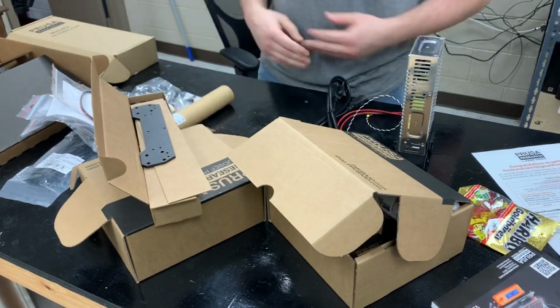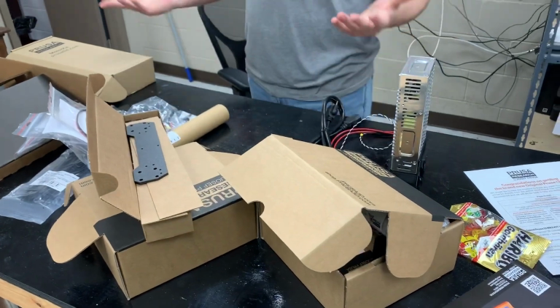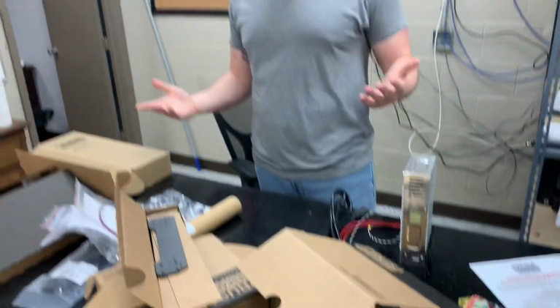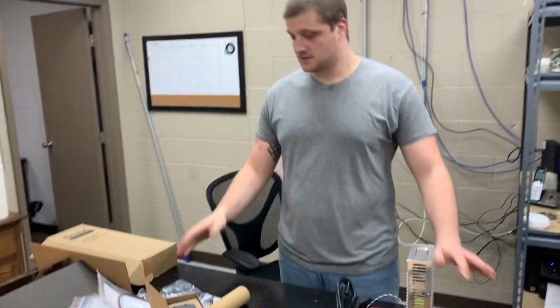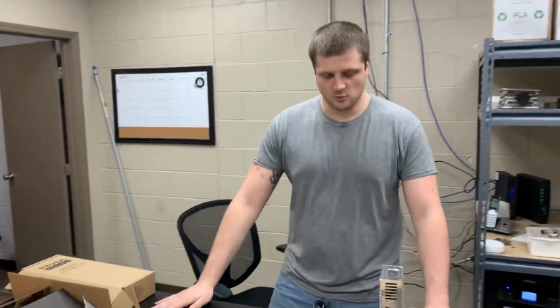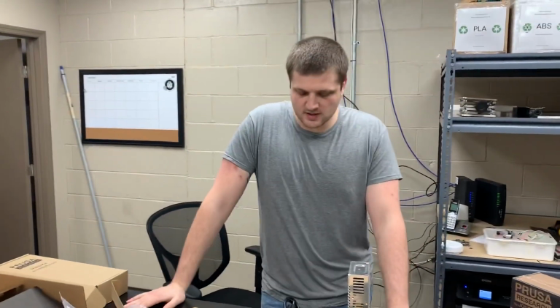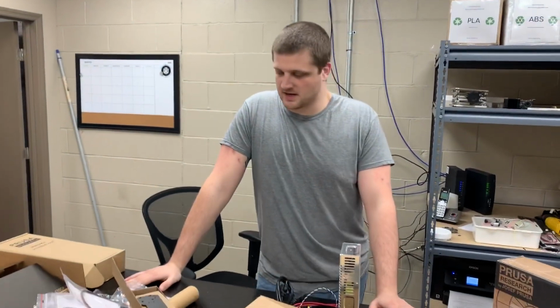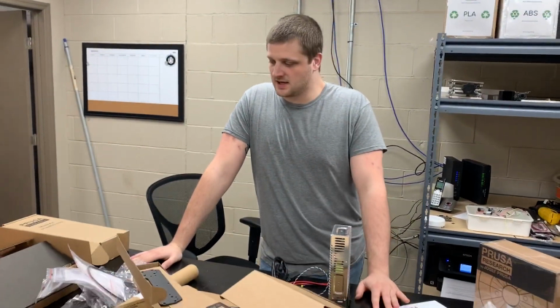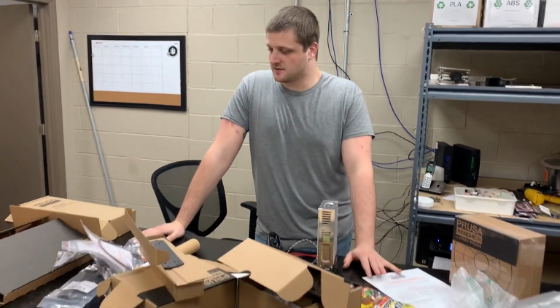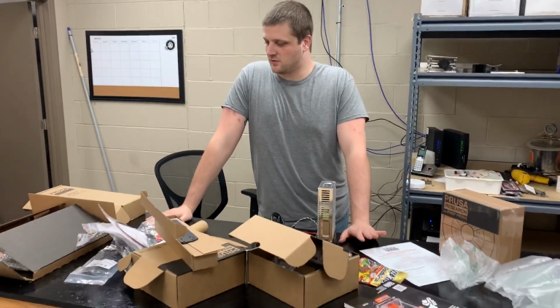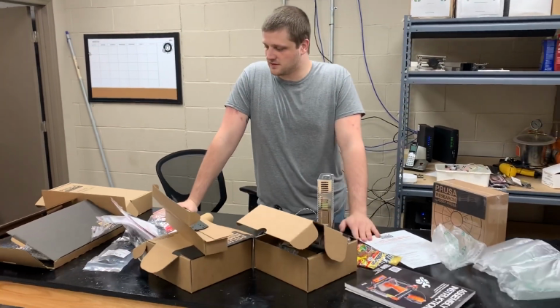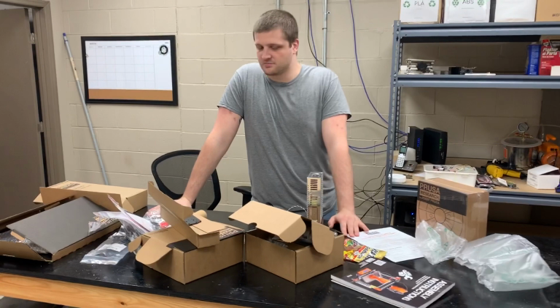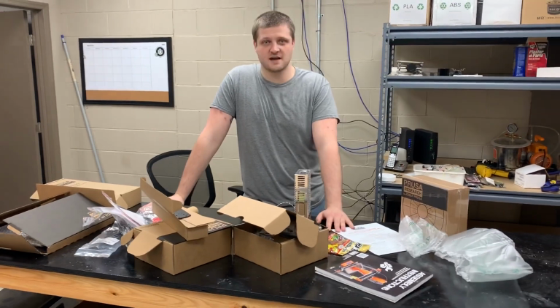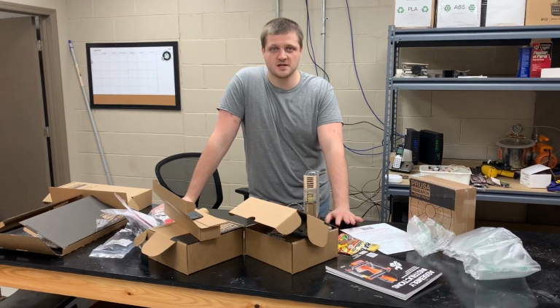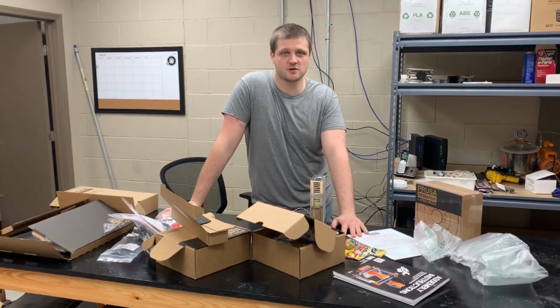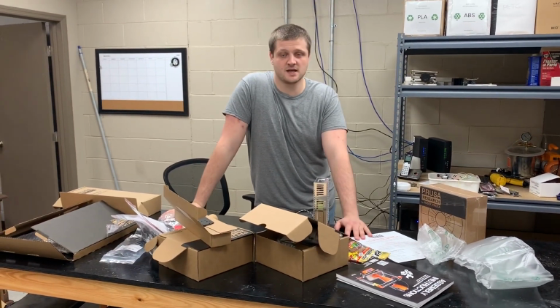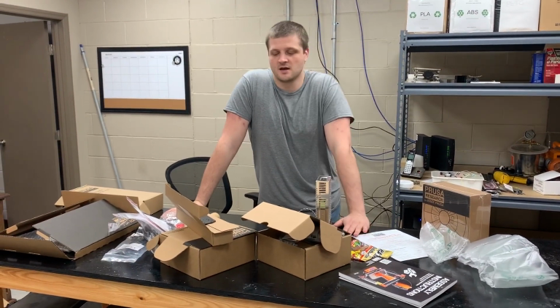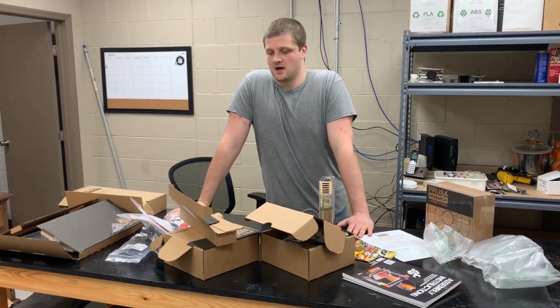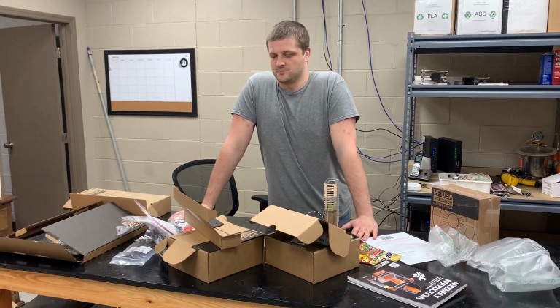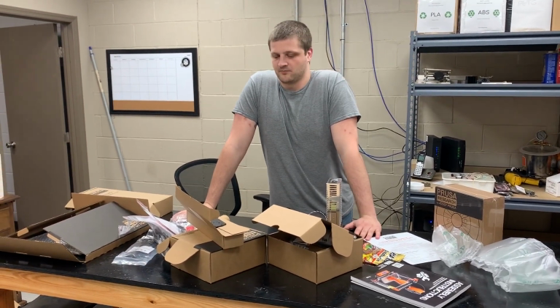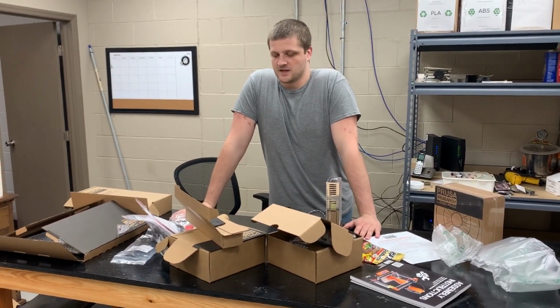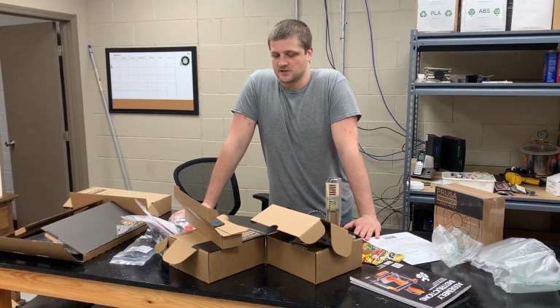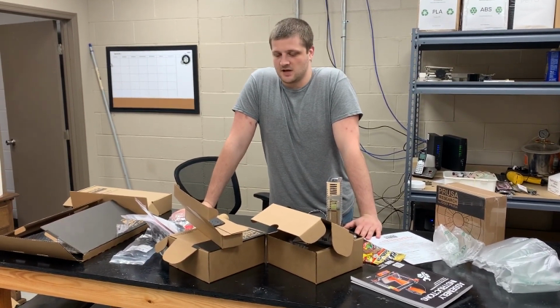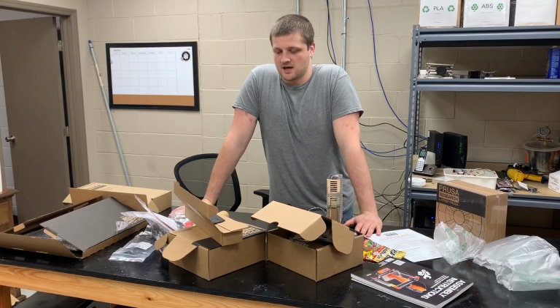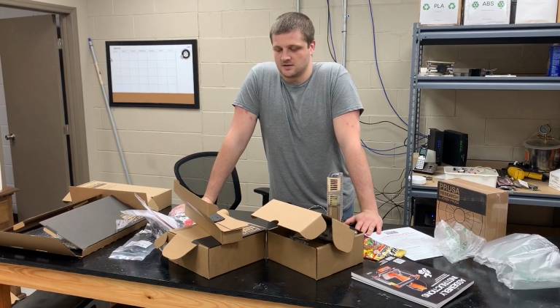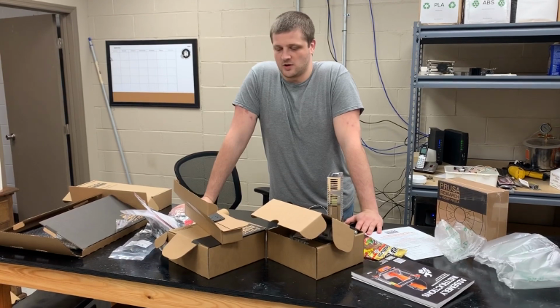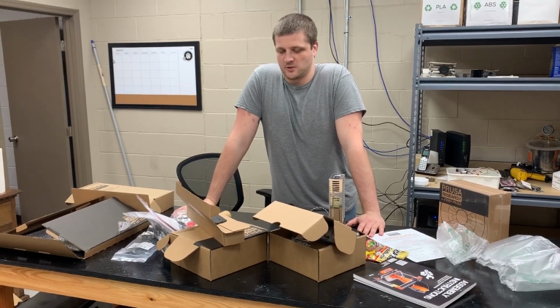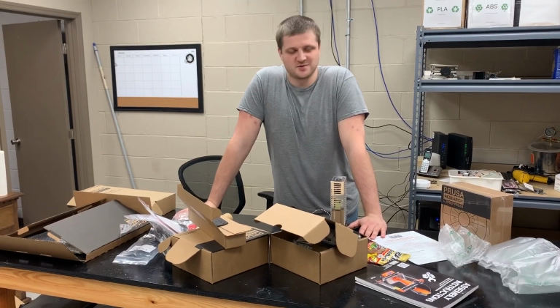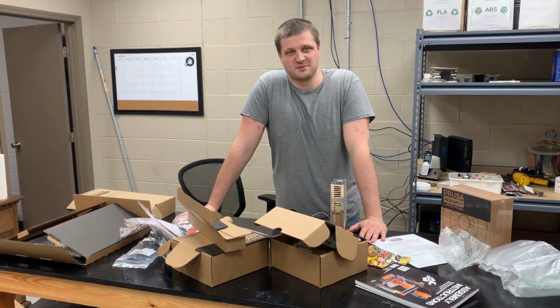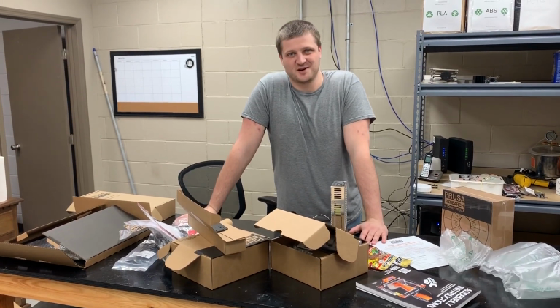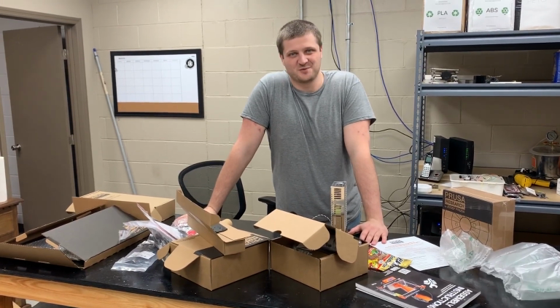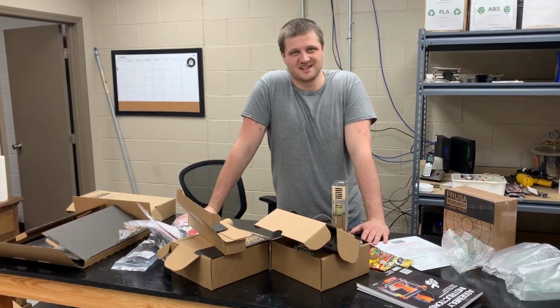So that is what you can expect to get if you're thinking about ordering the Prusa i3 Mark III kit. Stay tuned, and one day we will post an assembly video — but it won't be today.